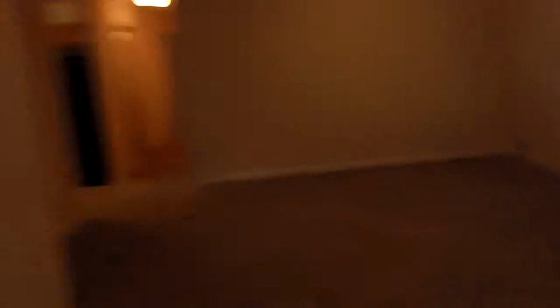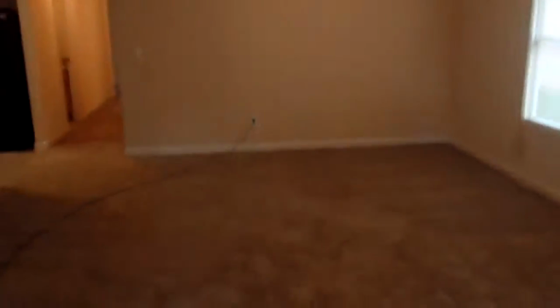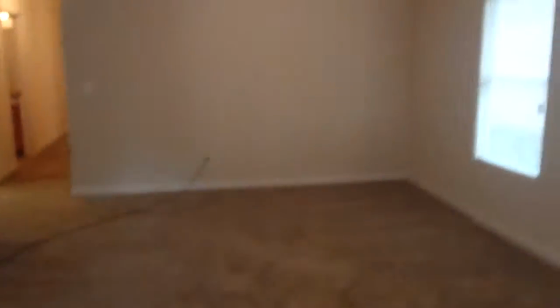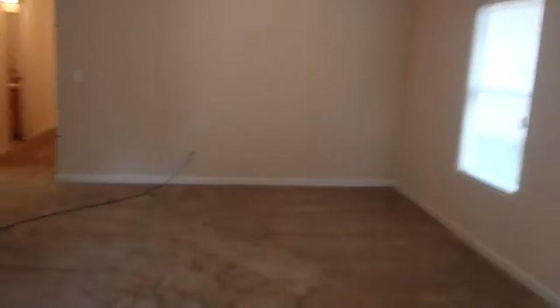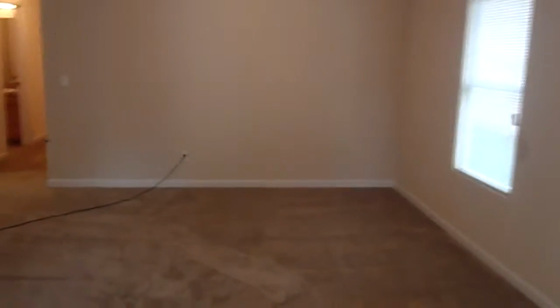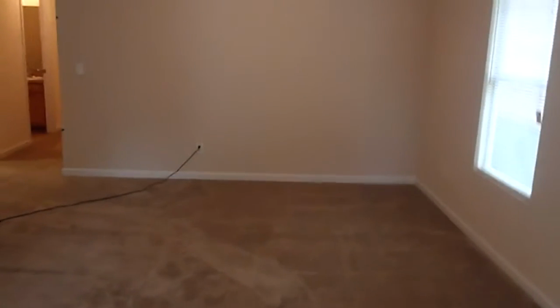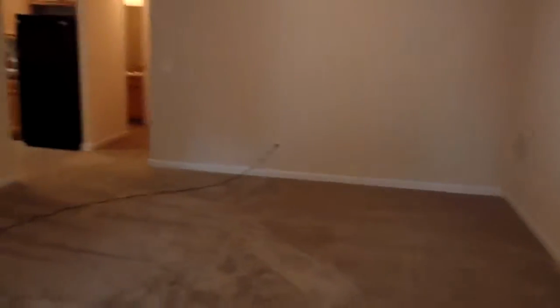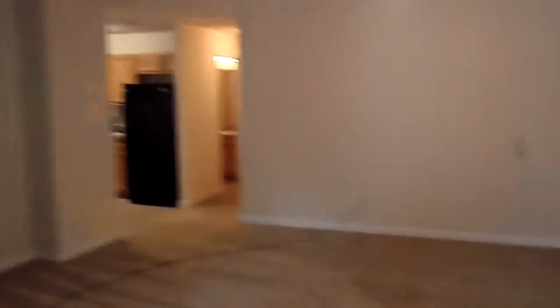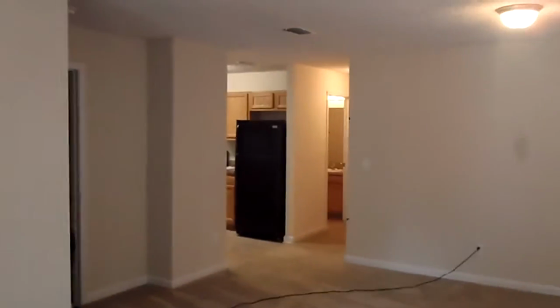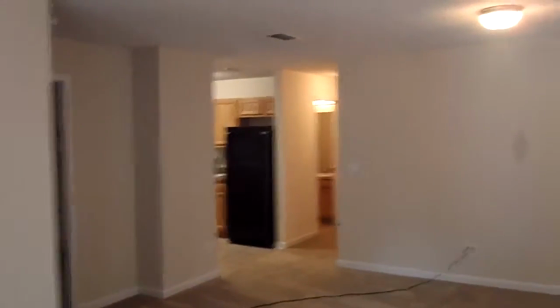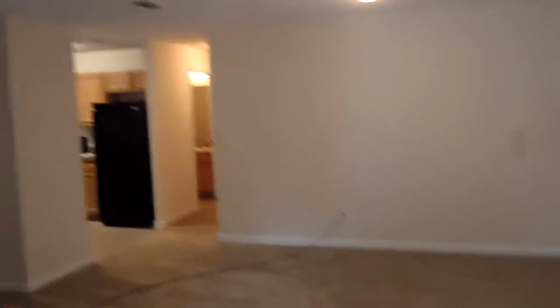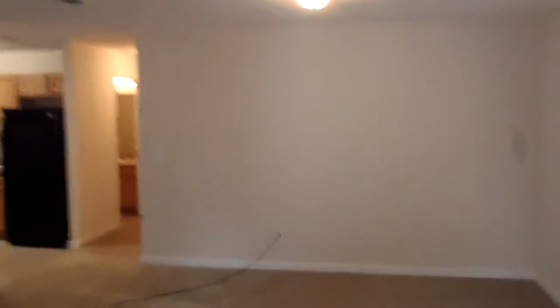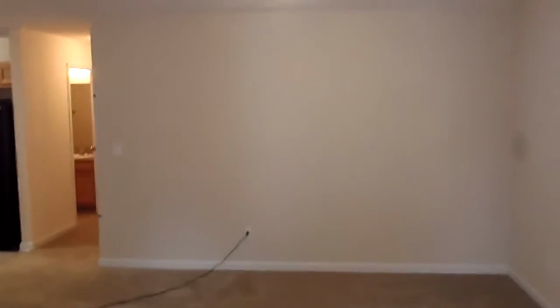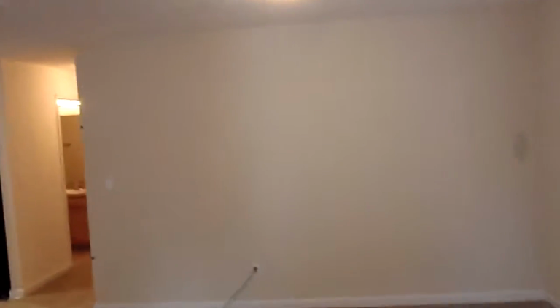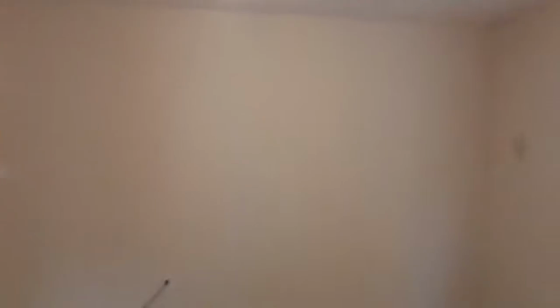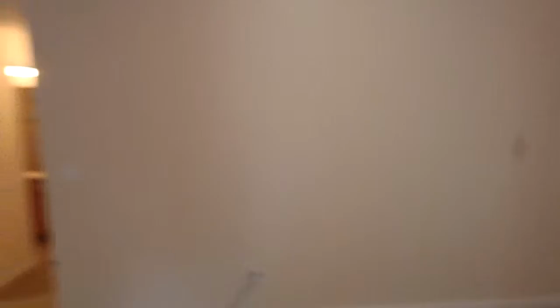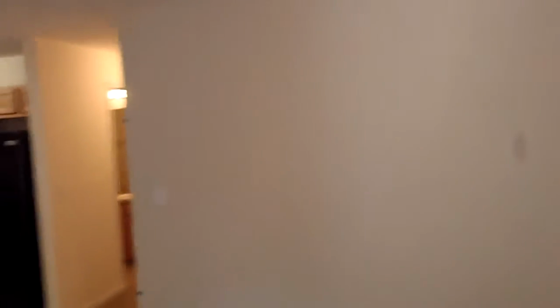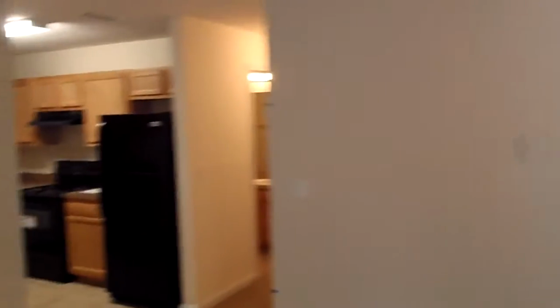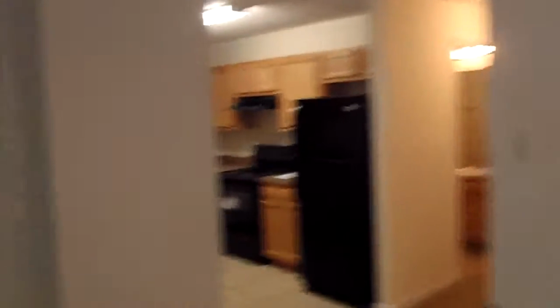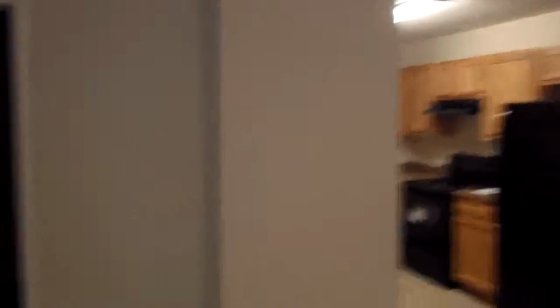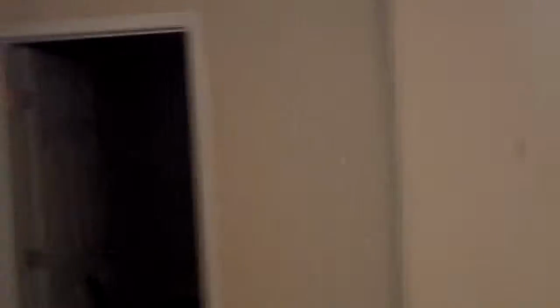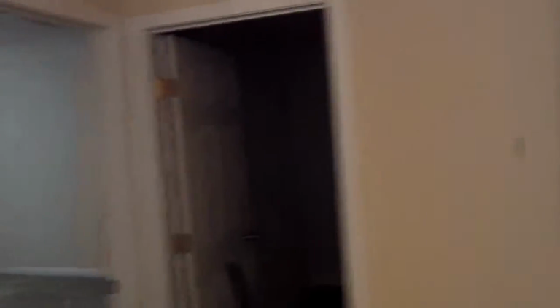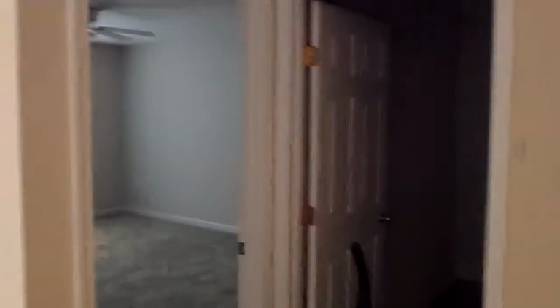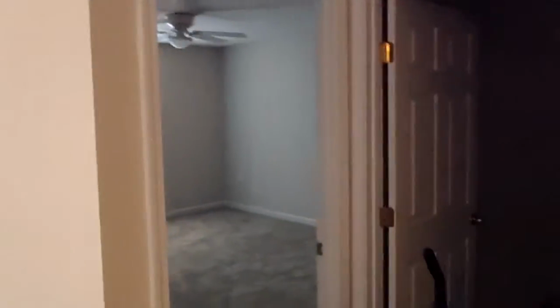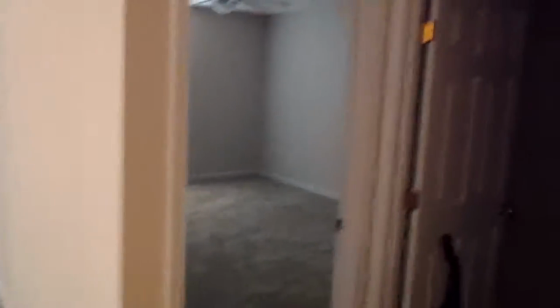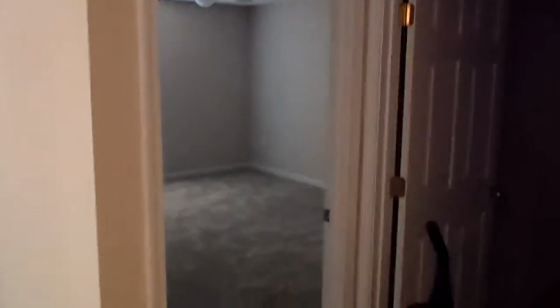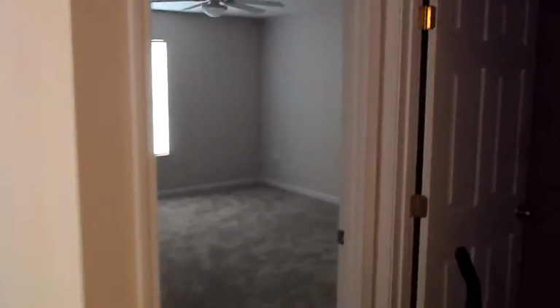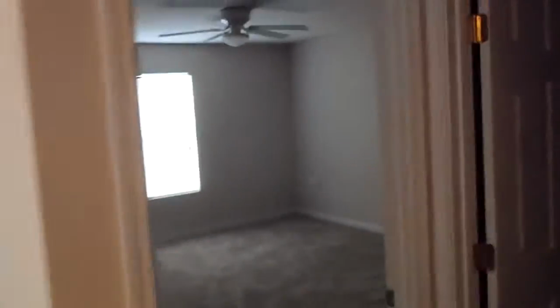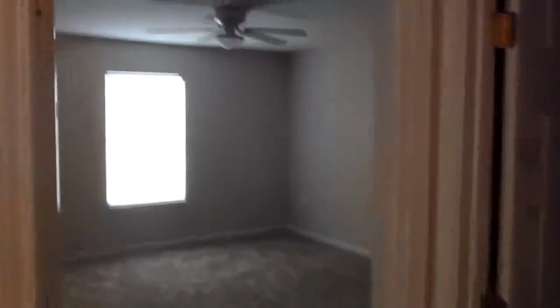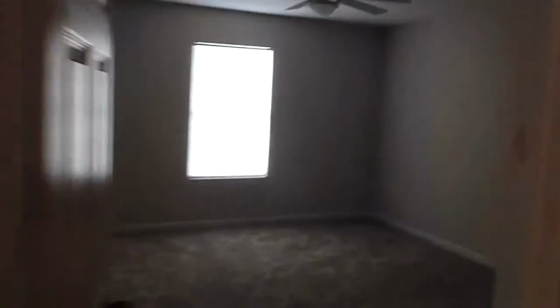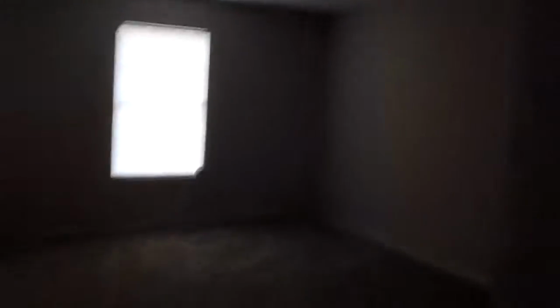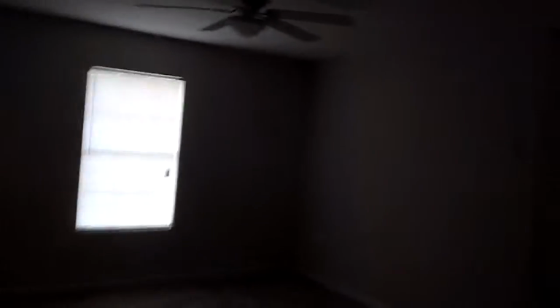We're getting some of our final, last bits of cleaning done. Our living room. It's quite amazing to see how far and how quickly all these houses have been finished and made ready.